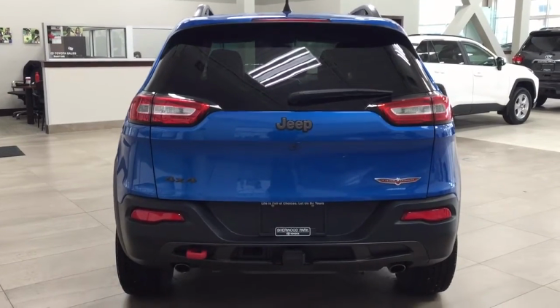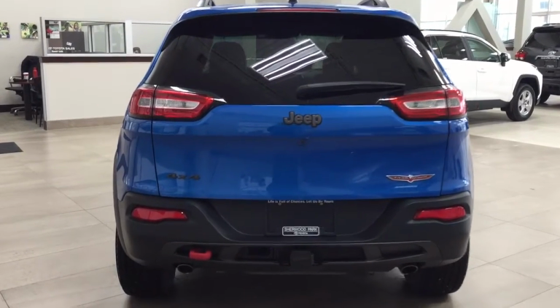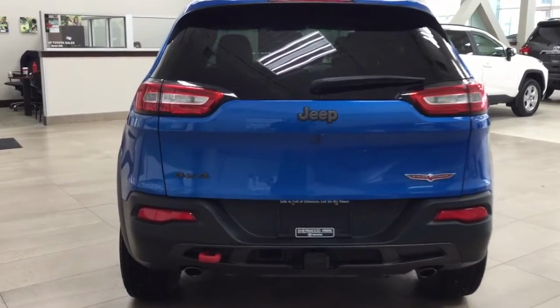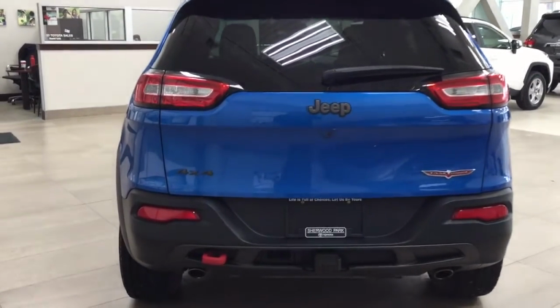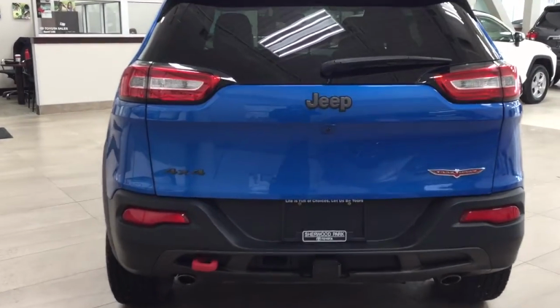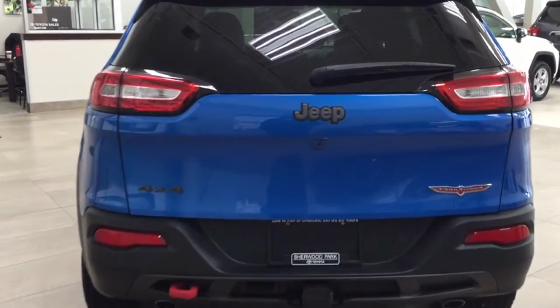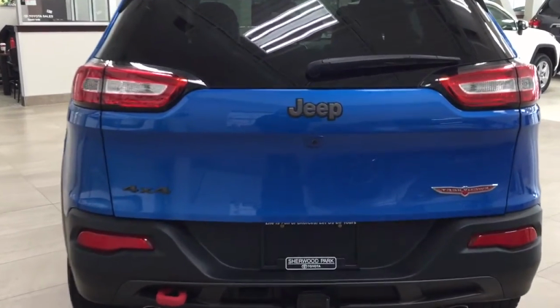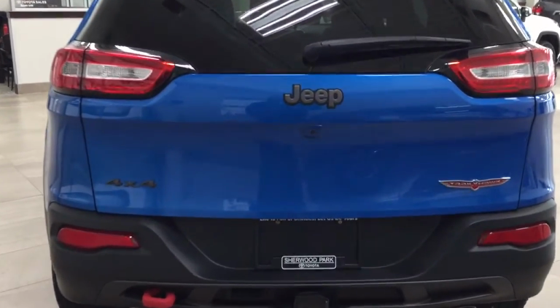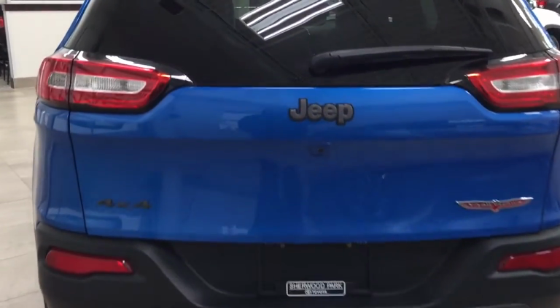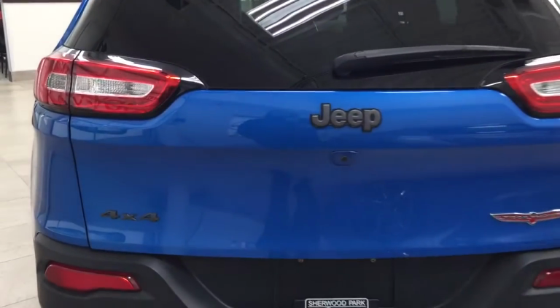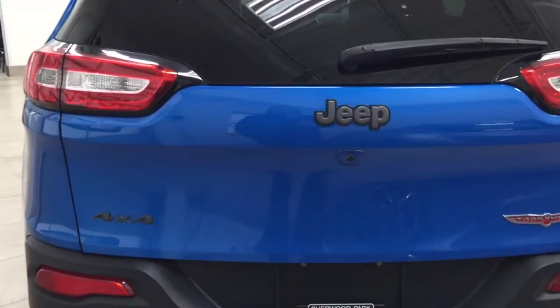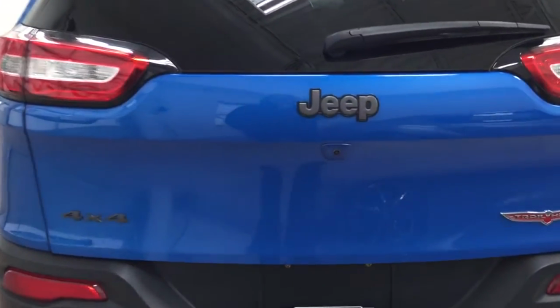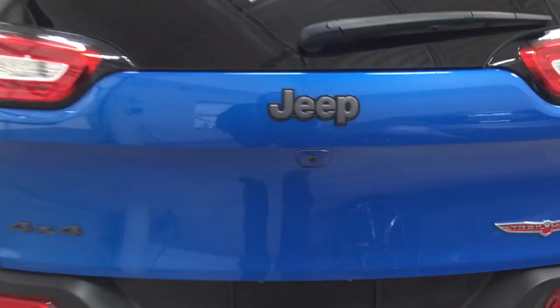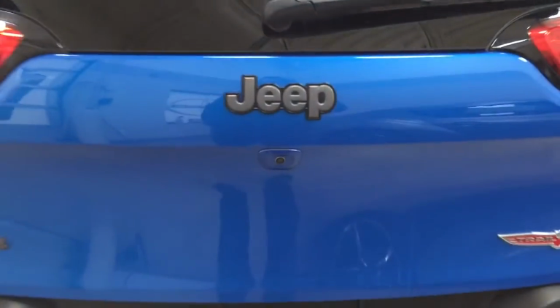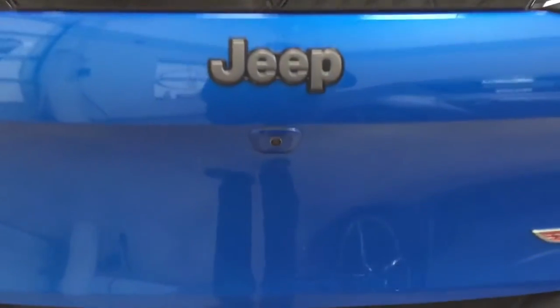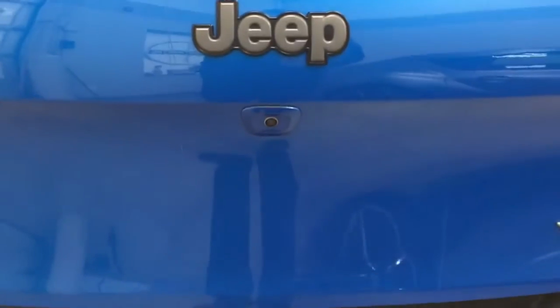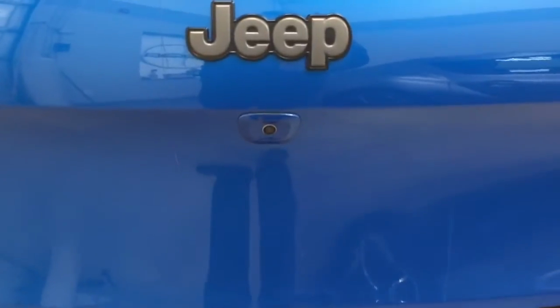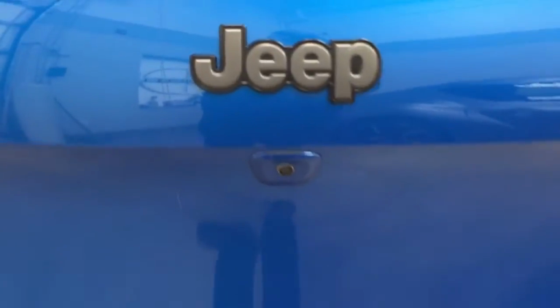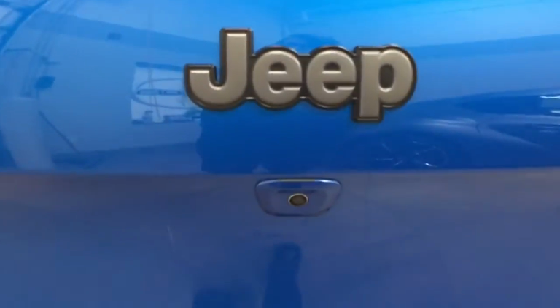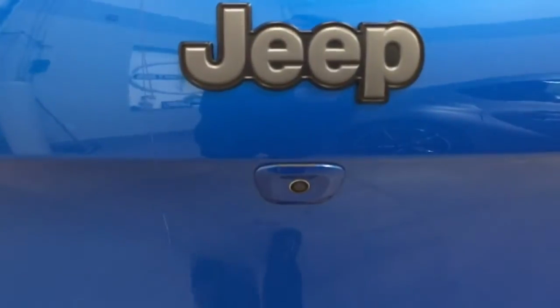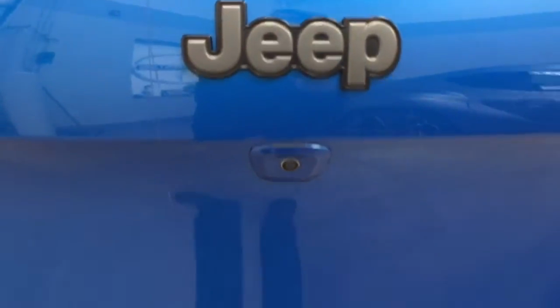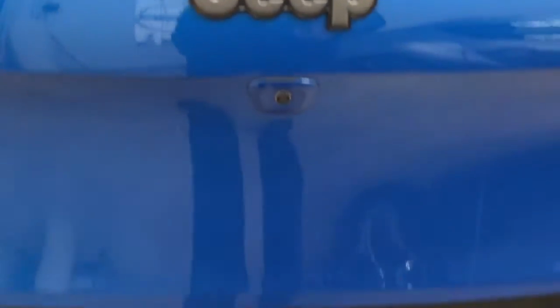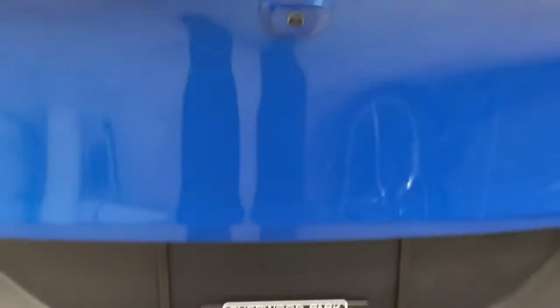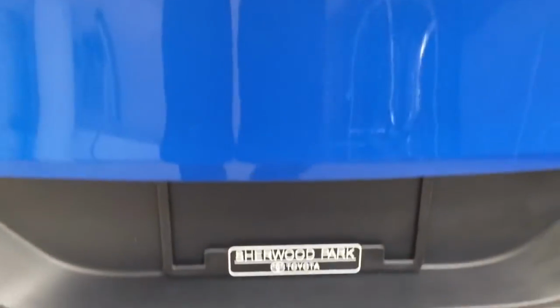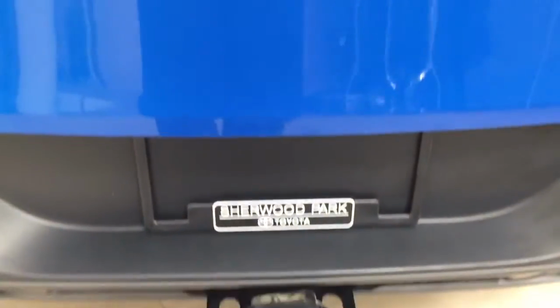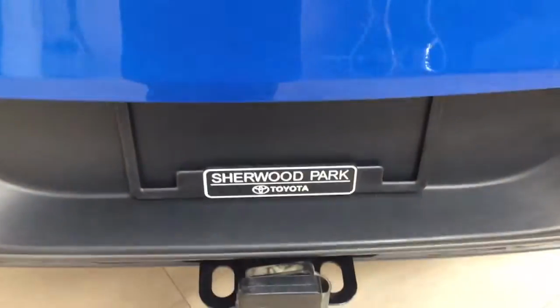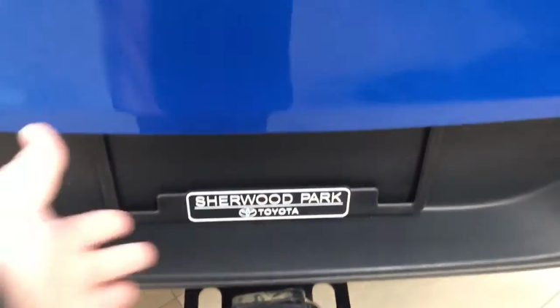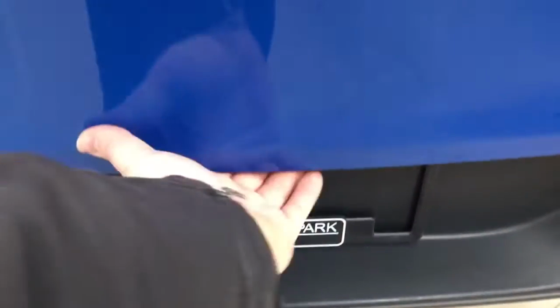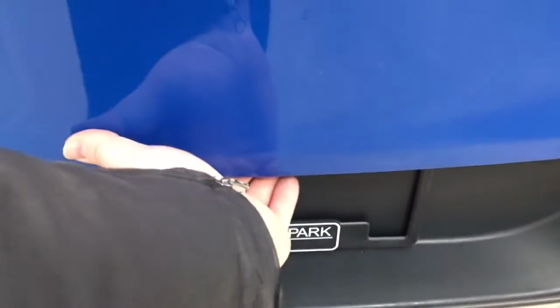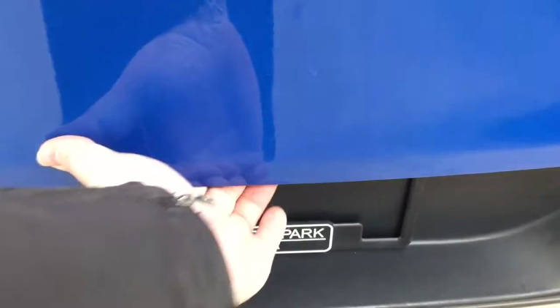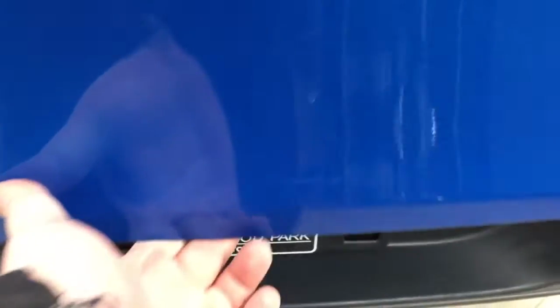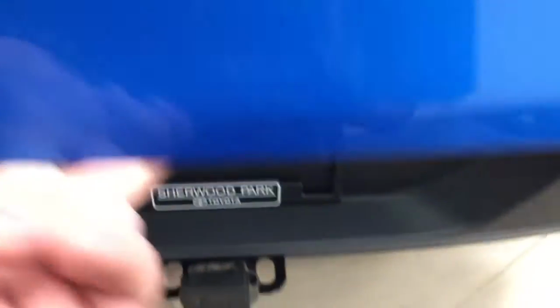Finally, we'll be taking a look at your rear cargo area as well as your tailgate. As you can see, you have your backup camera located below your Jeep emblem, and your rear hatch release is located just down below.